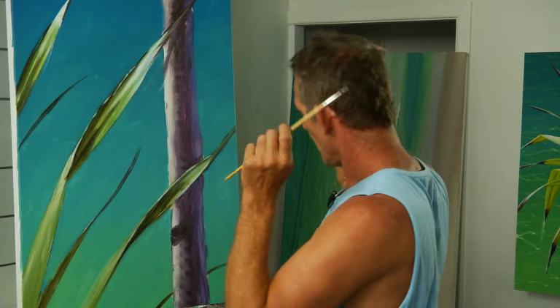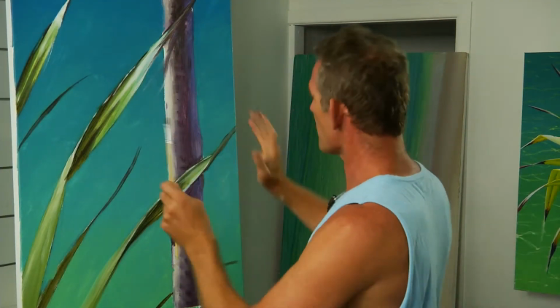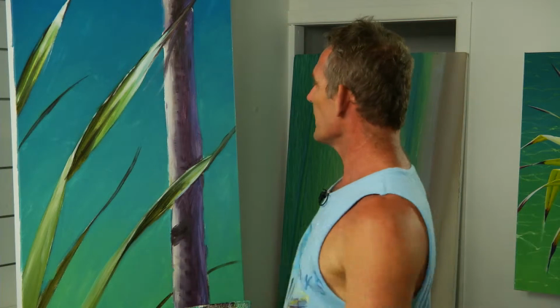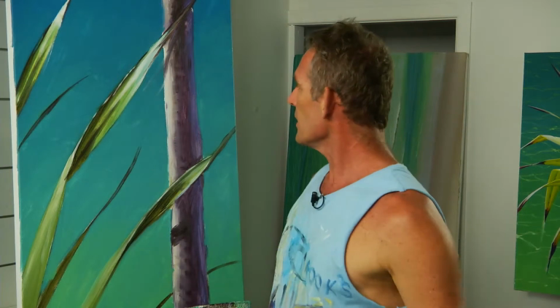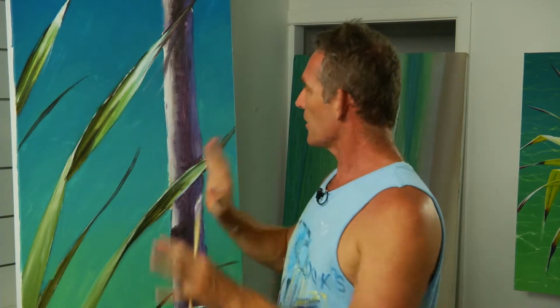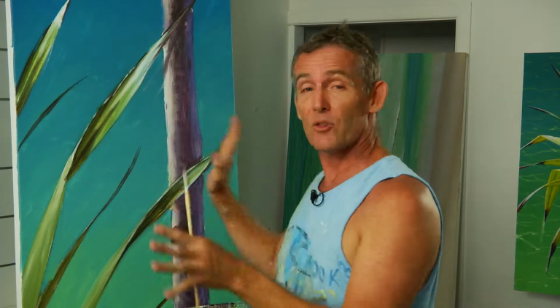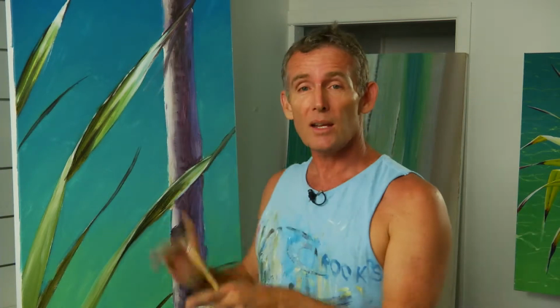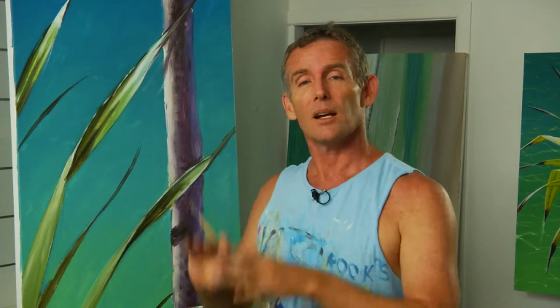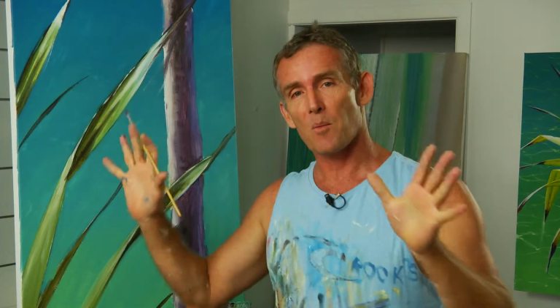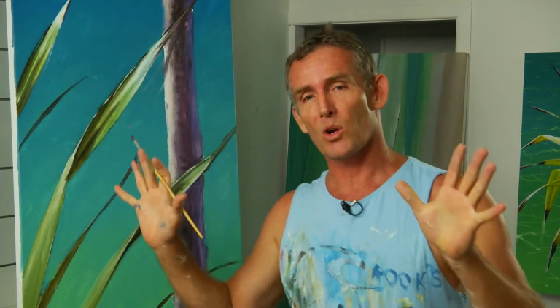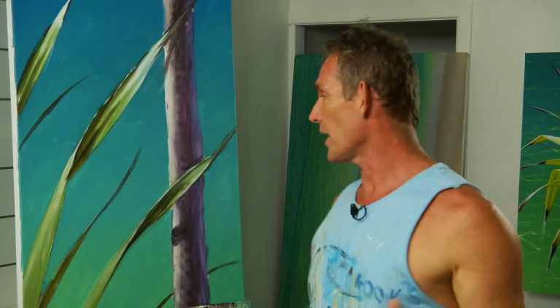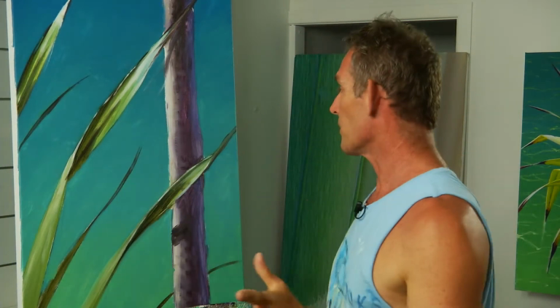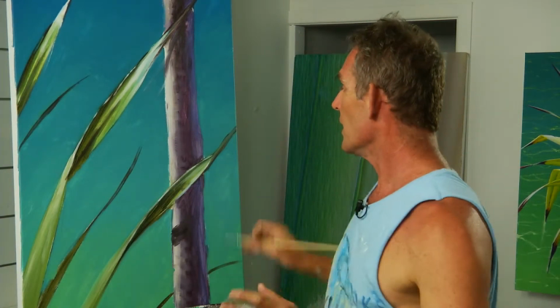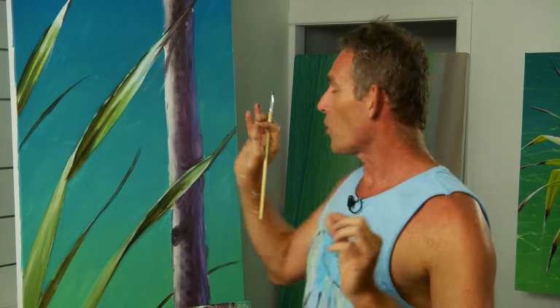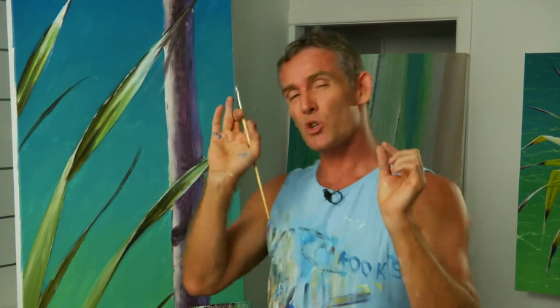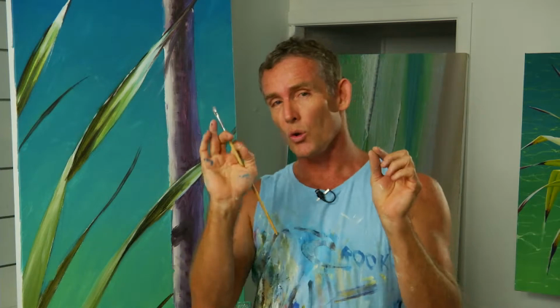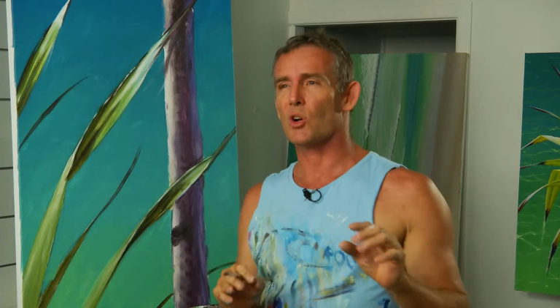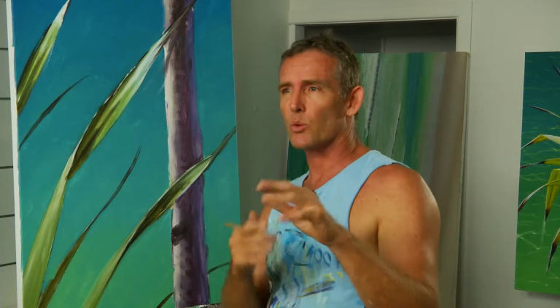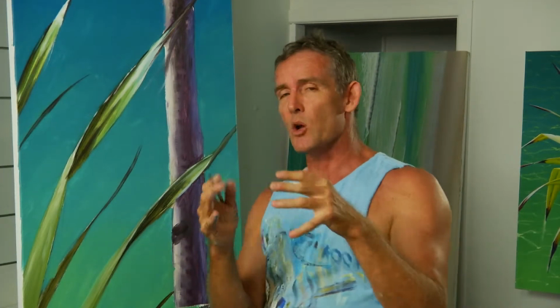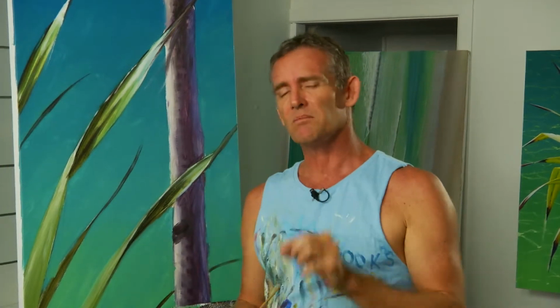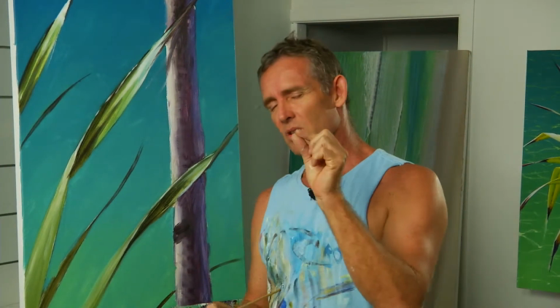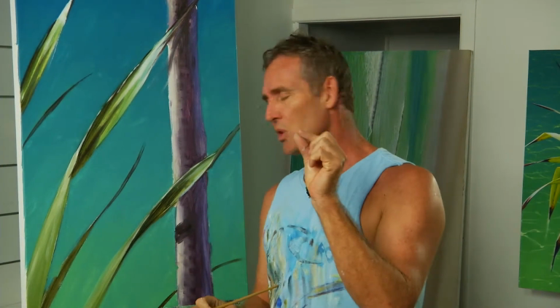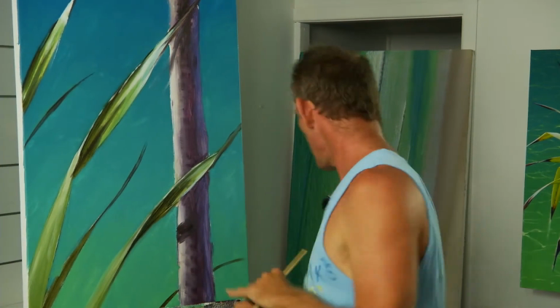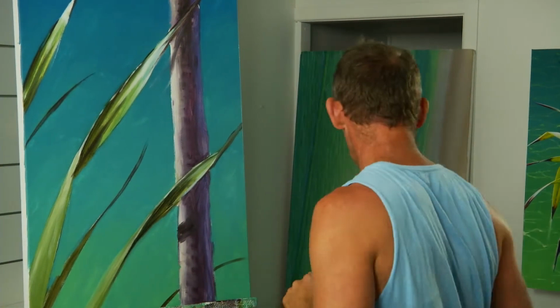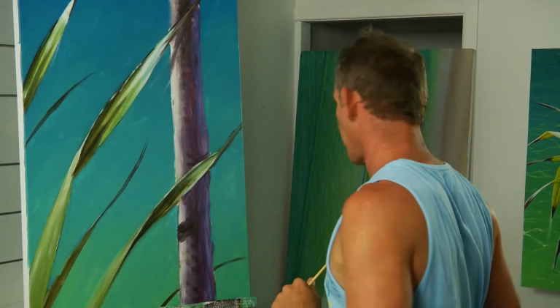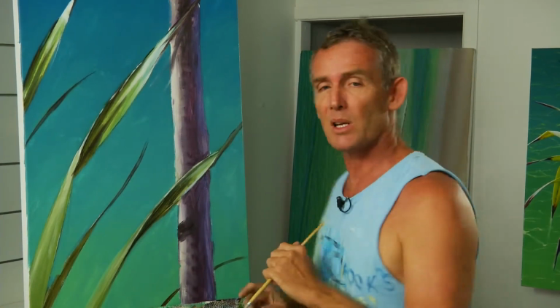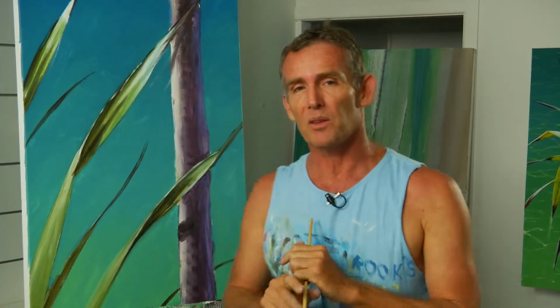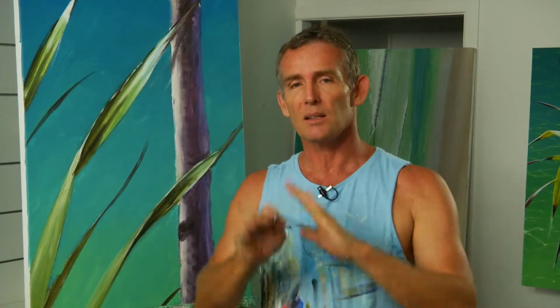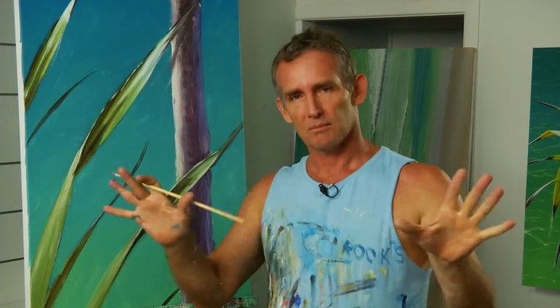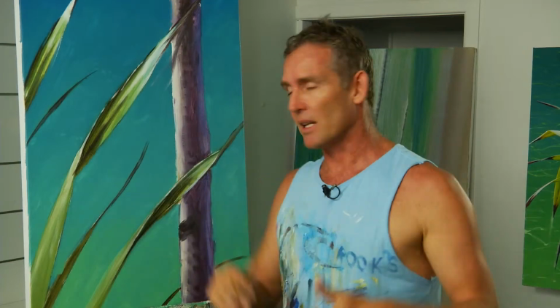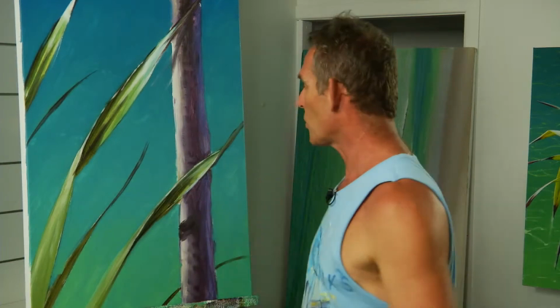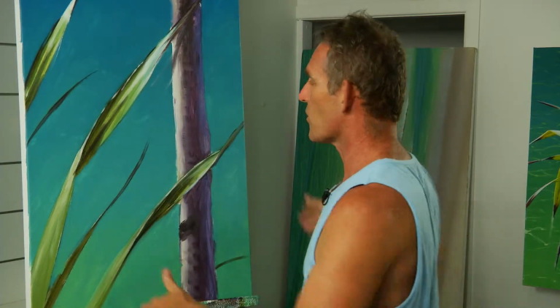I've thrown the colour down, I'm going to let it dry, and I can come back and work on it later on. And if I want to be sure that it's not going to reopen, just to be sure, I add a little bit of fast medium and fixer. That'll be locked in forever.